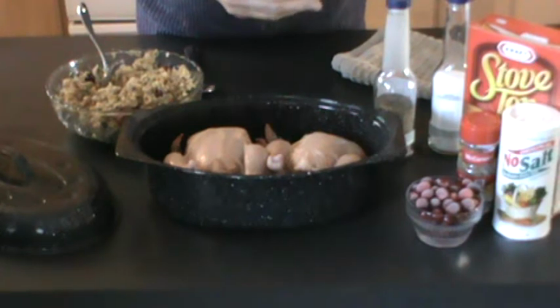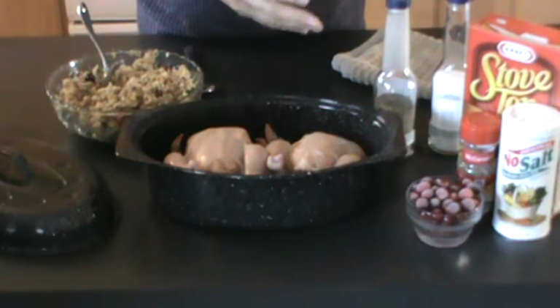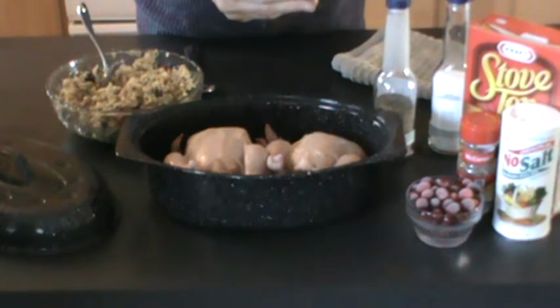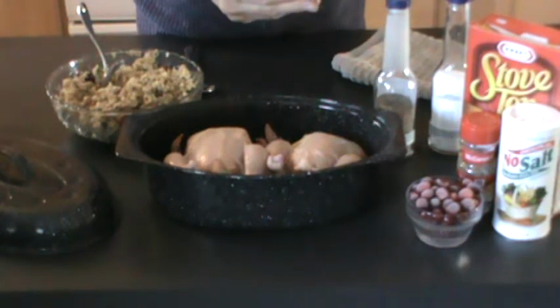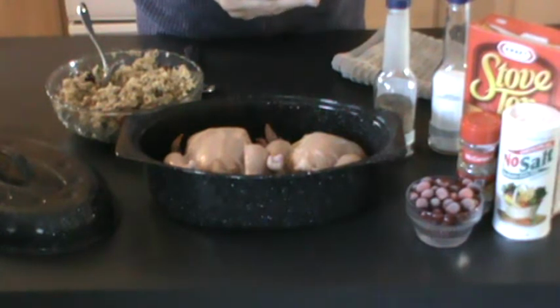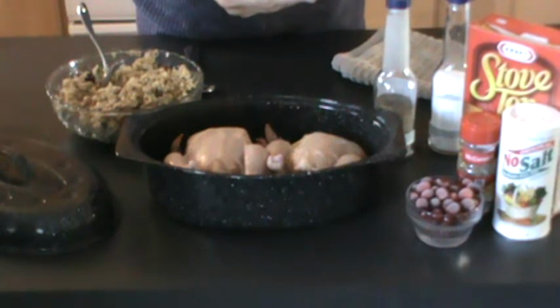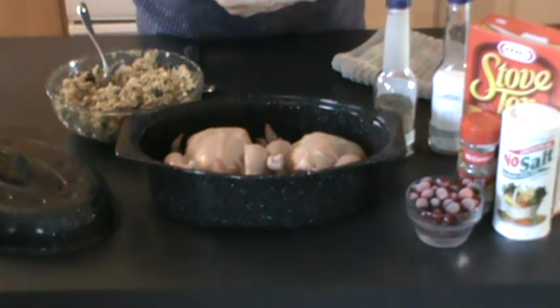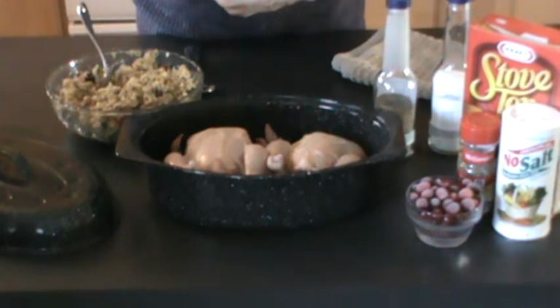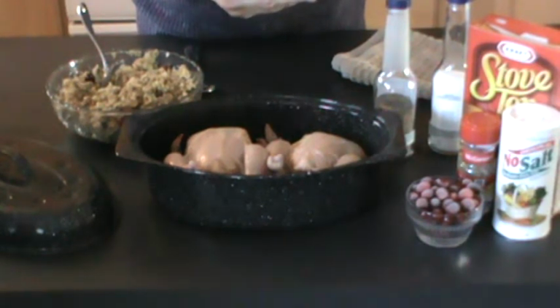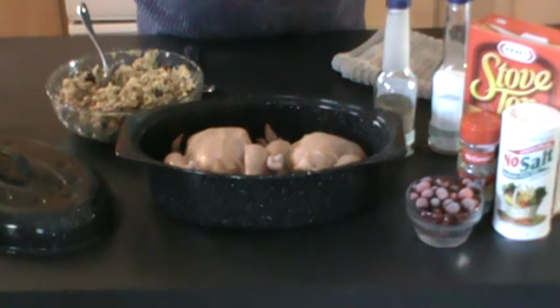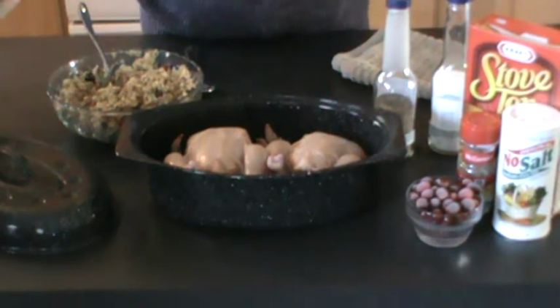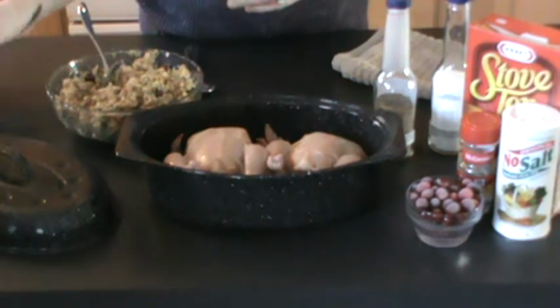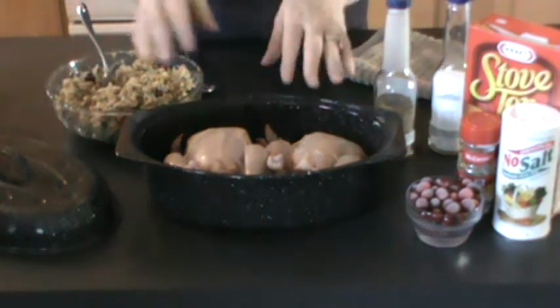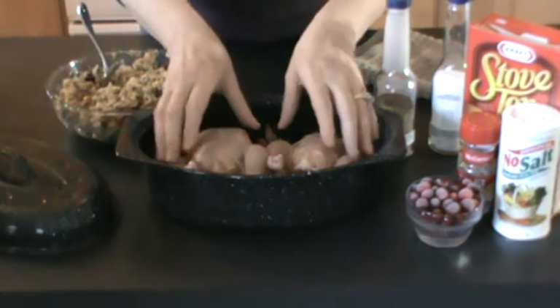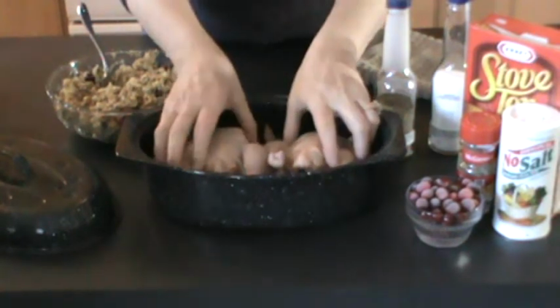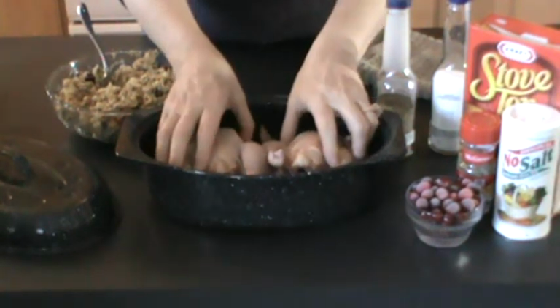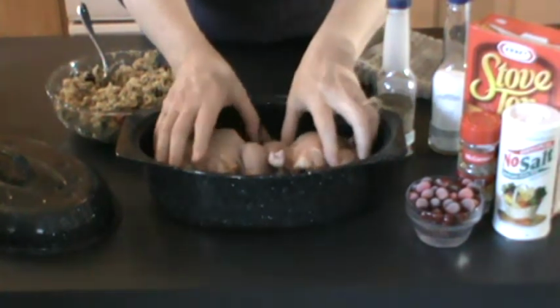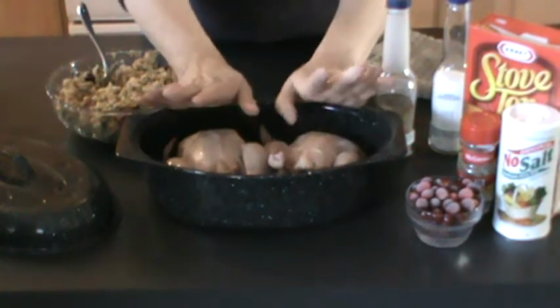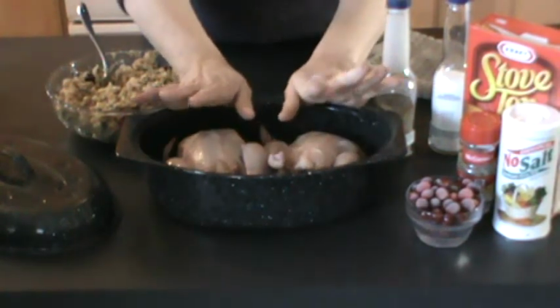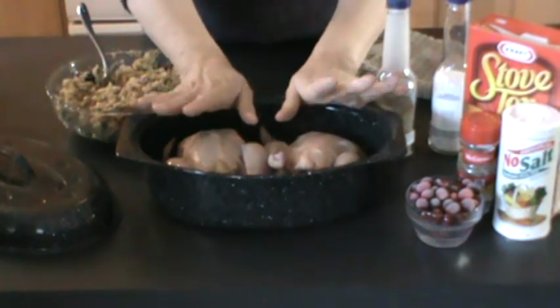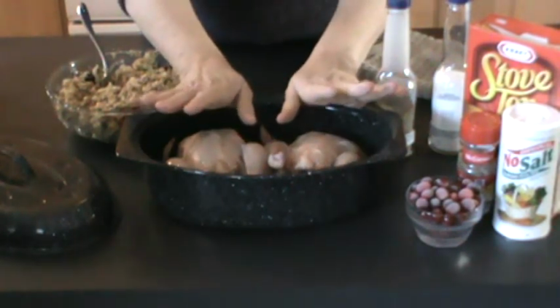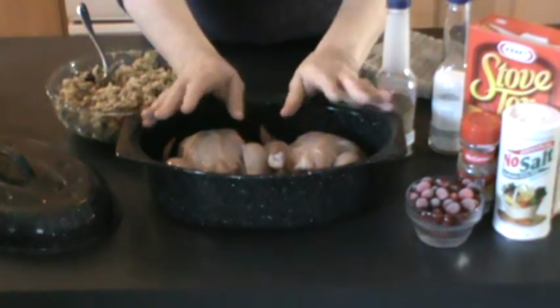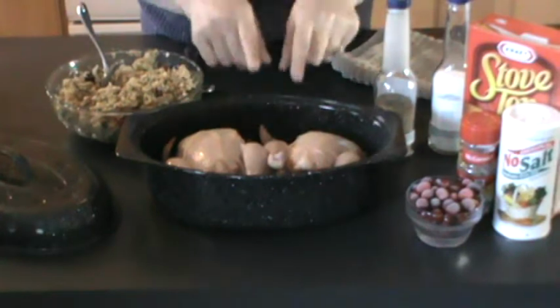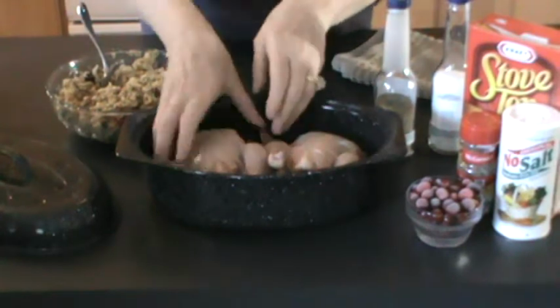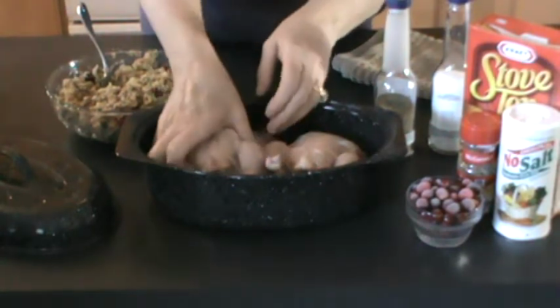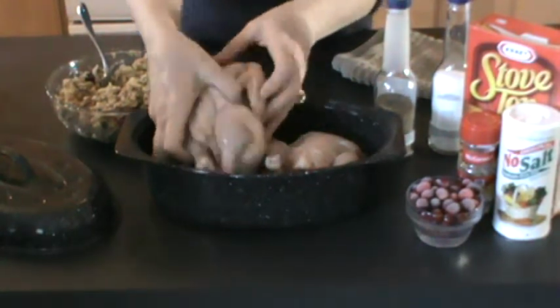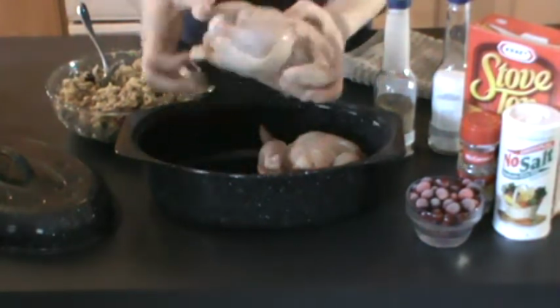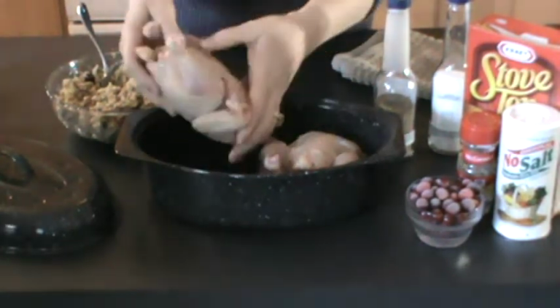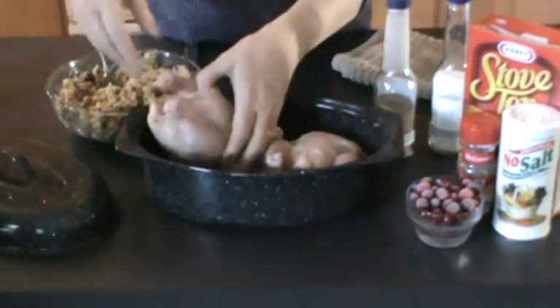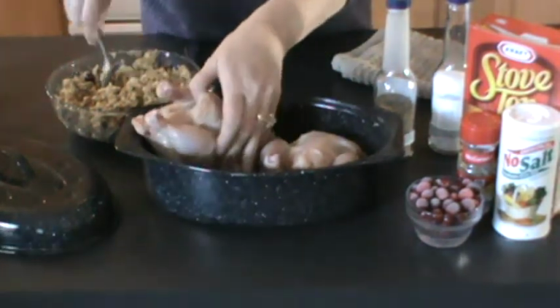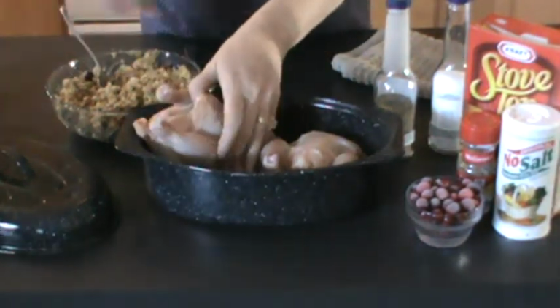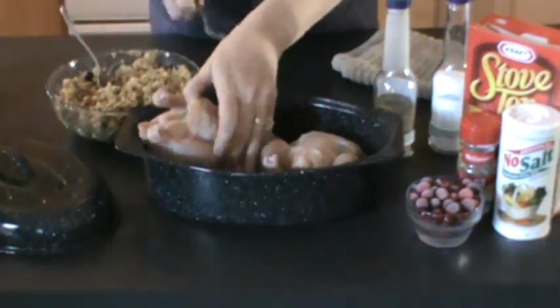They're Tyson All Natural Premium Cornish Game Hens, 20 ounces each. You're supposed to cook them for an hour at 350 in a normal electric or gas oven. We're going to be cooking them in the solar oven today, and we're going to be stuffing them as well.